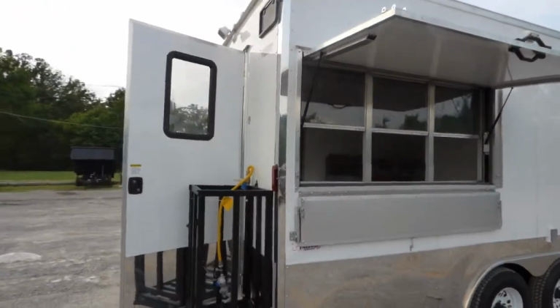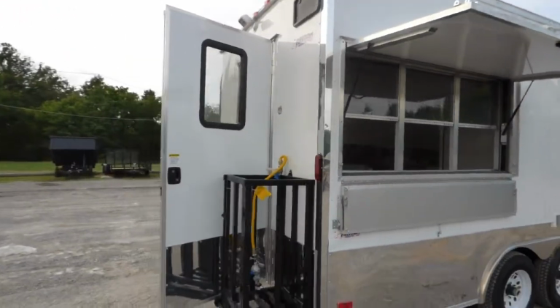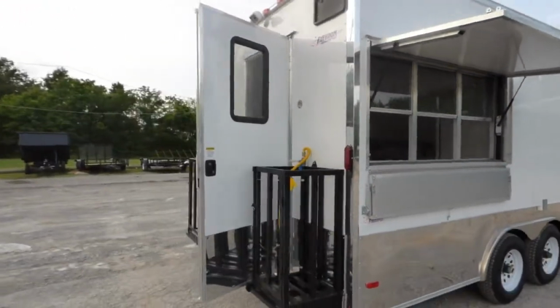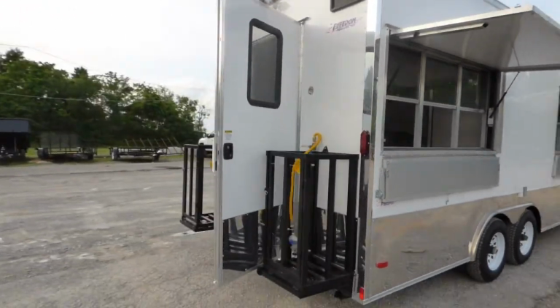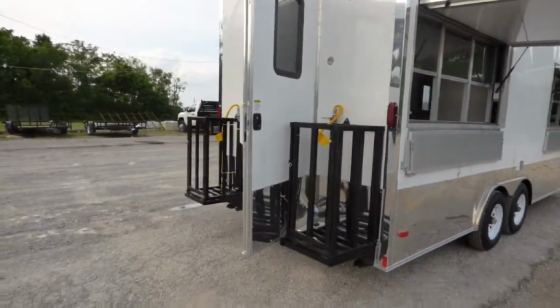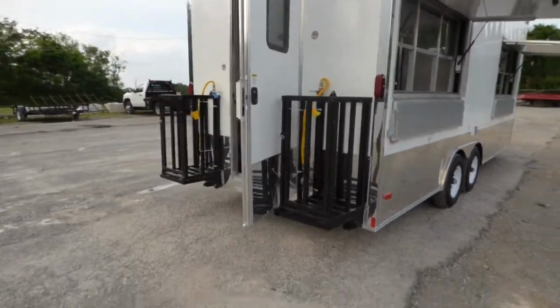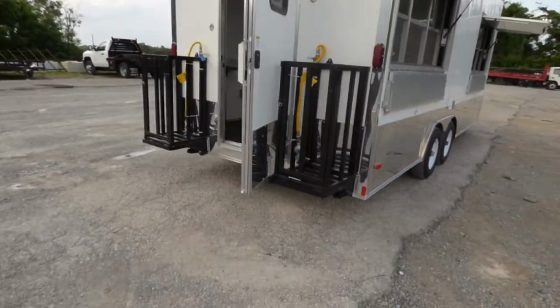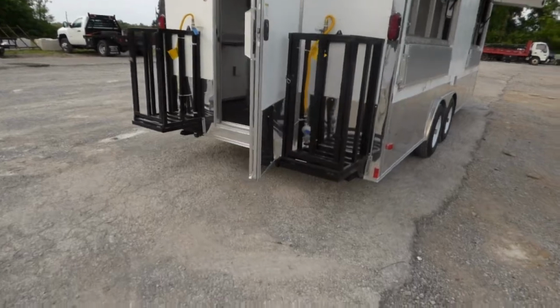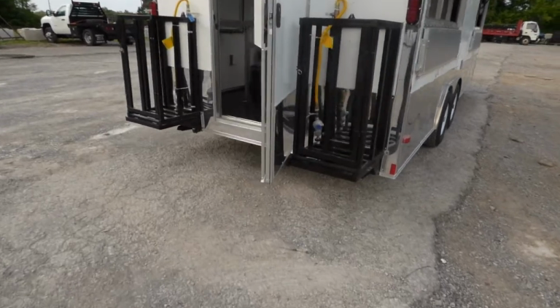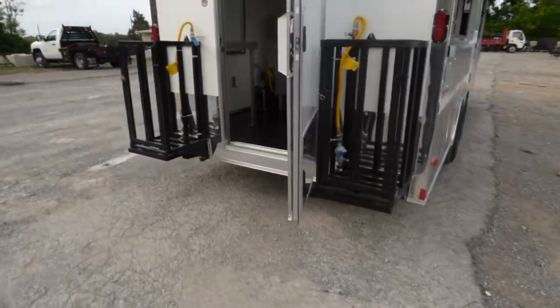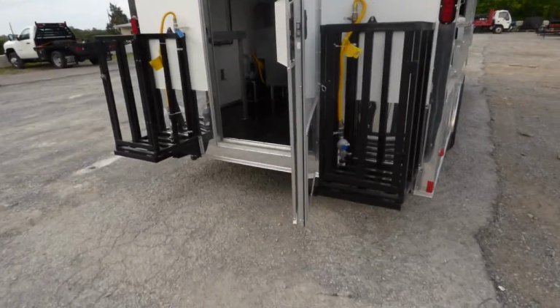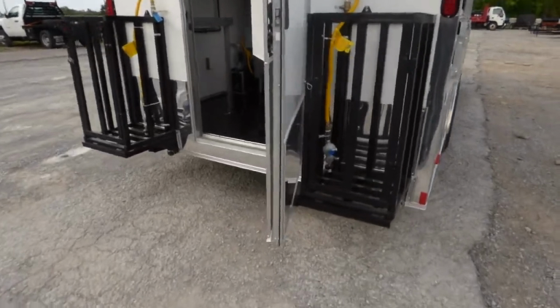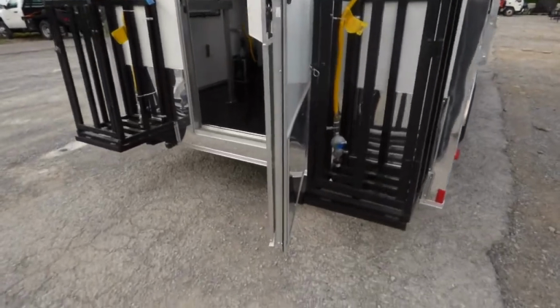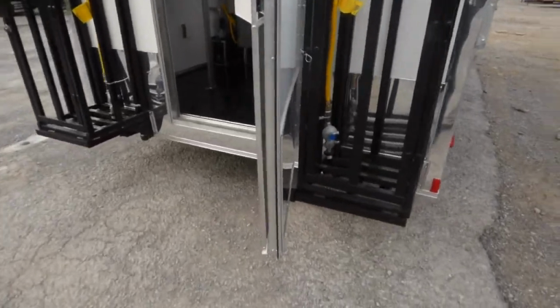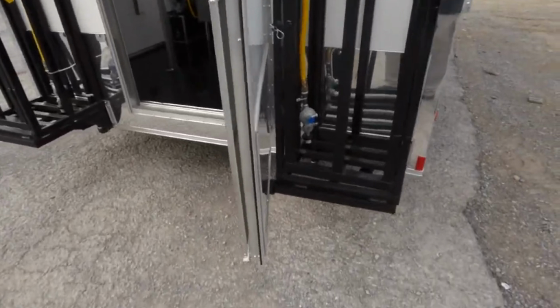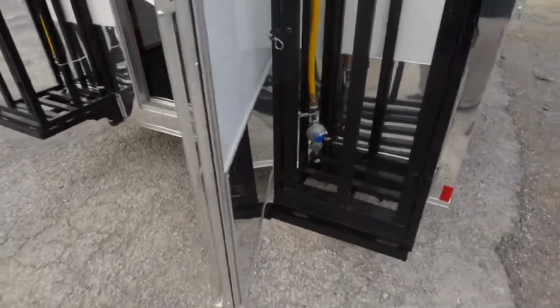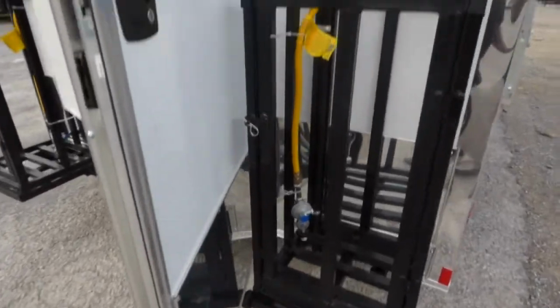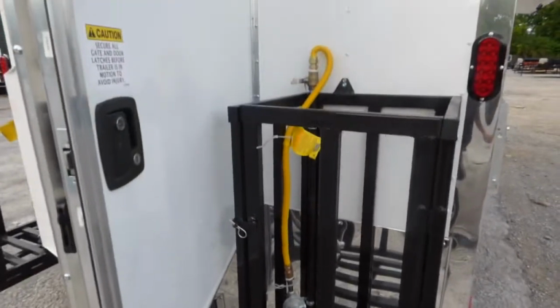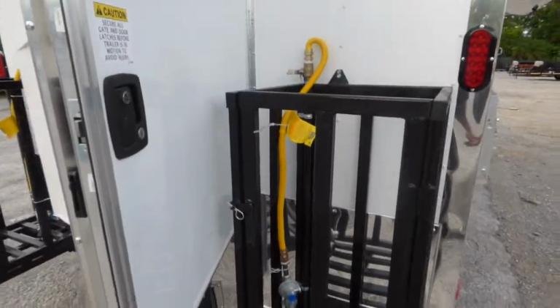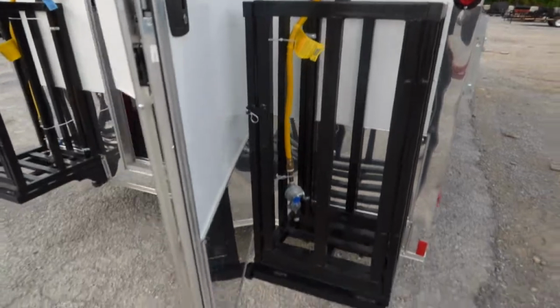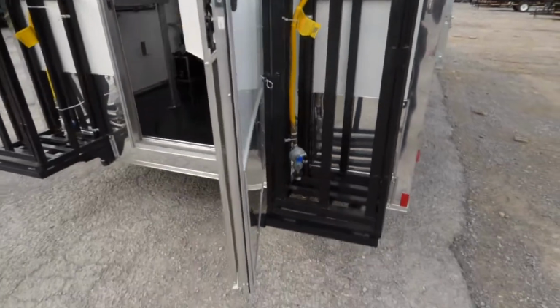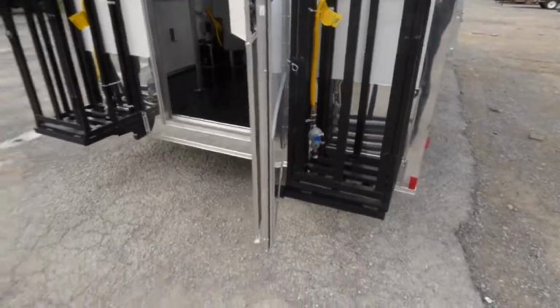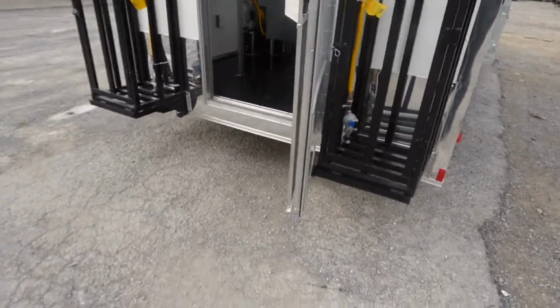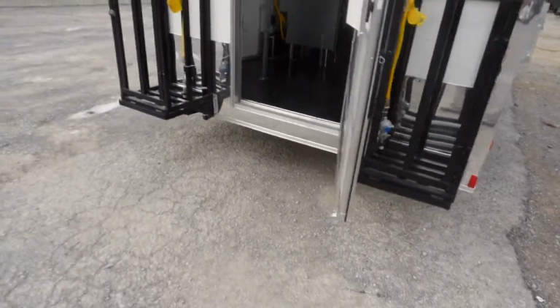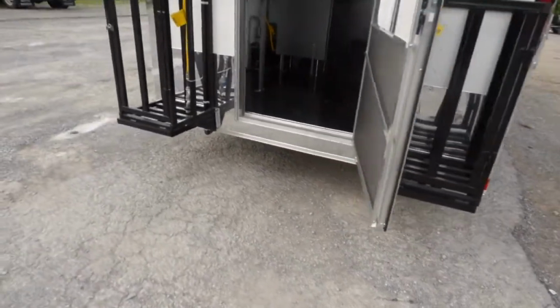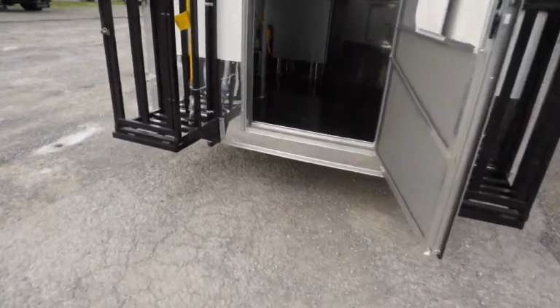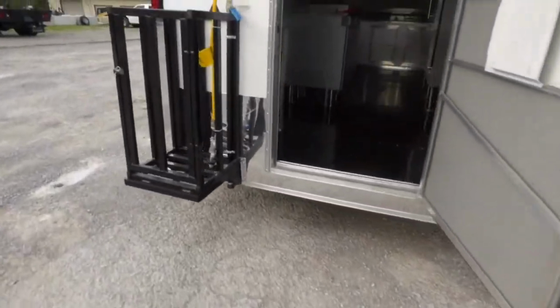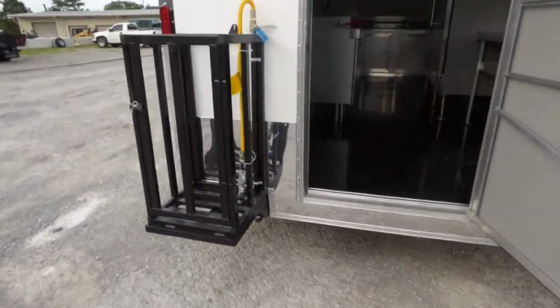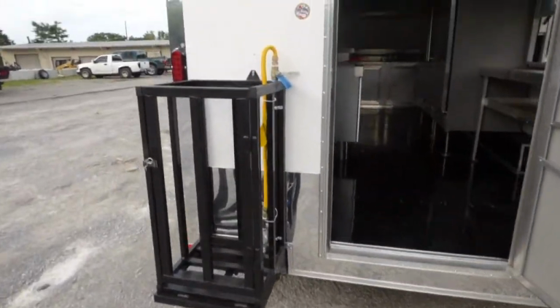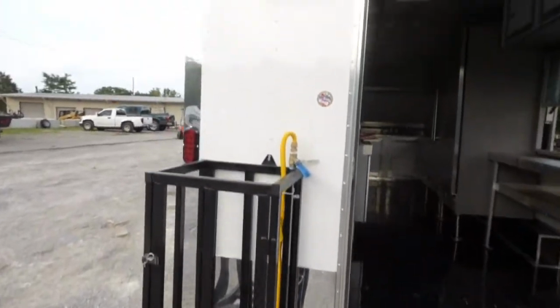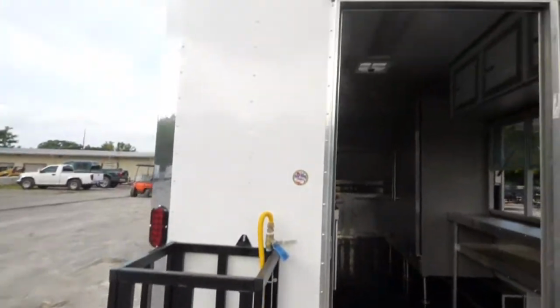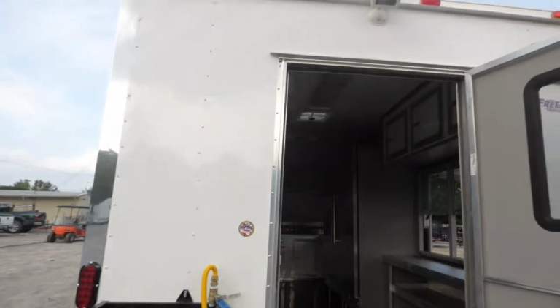This is the equipment video for this trailer. It comes with a gas package with no tanks, but it has the regulators per the customer spec. Typical gas packages do come with tanks.